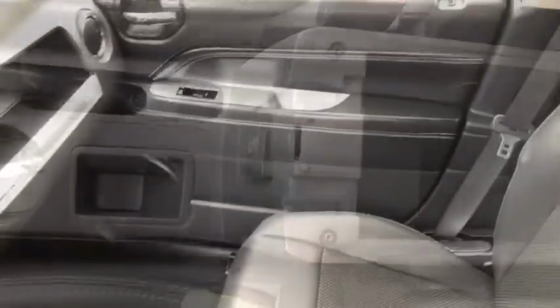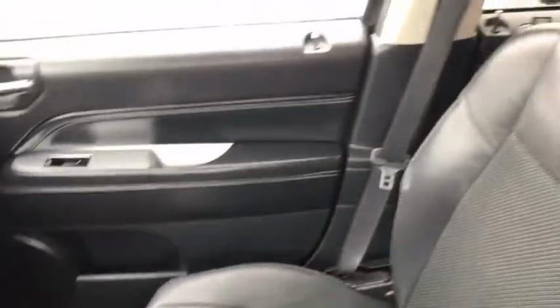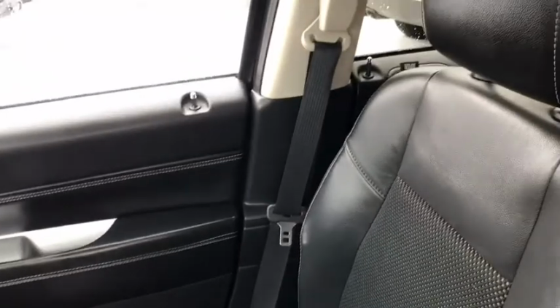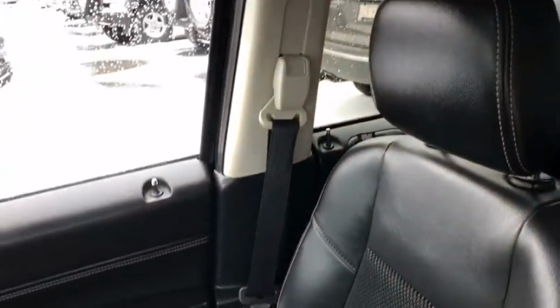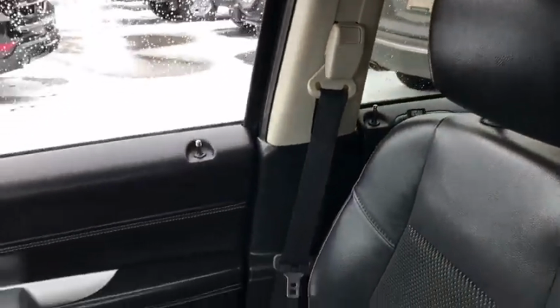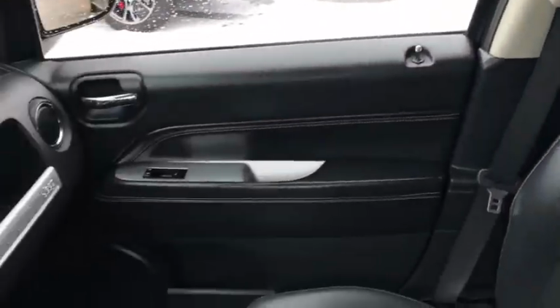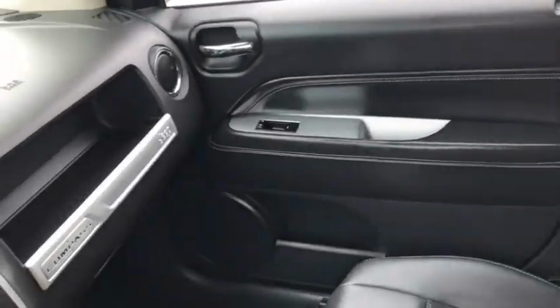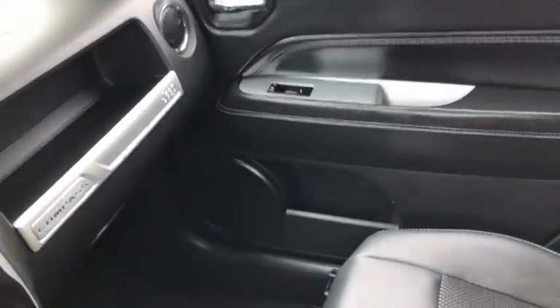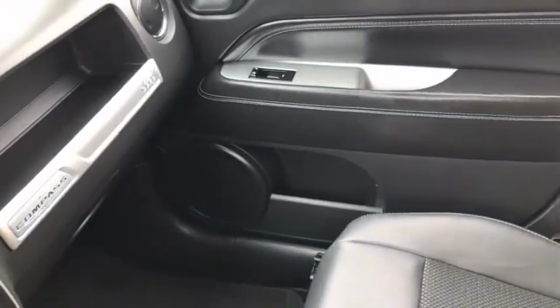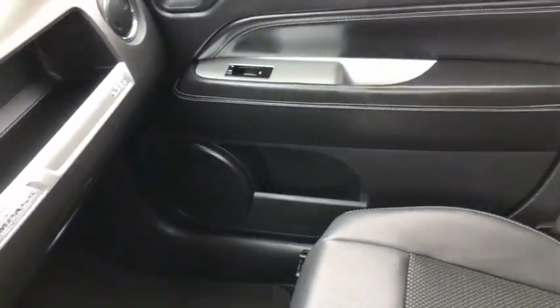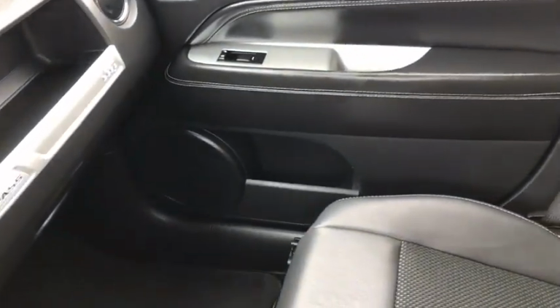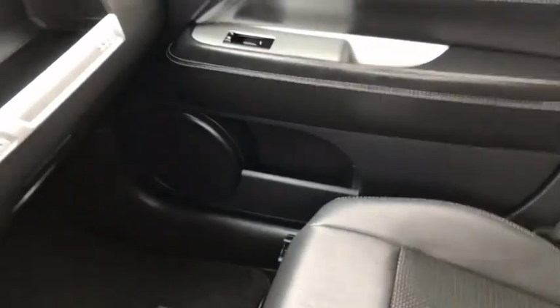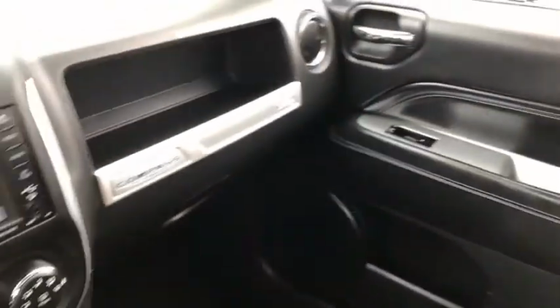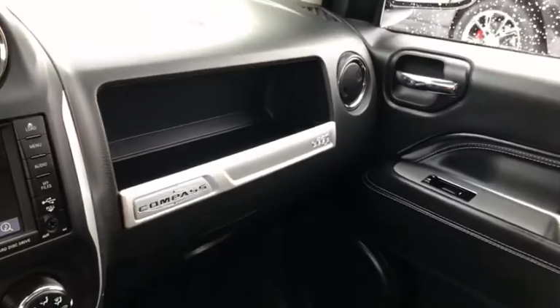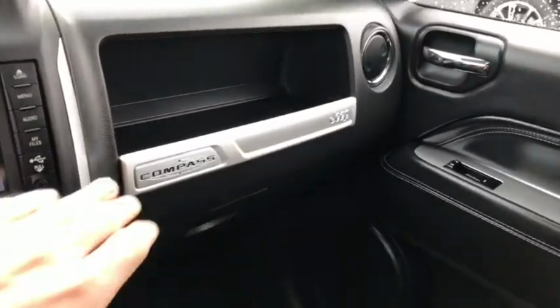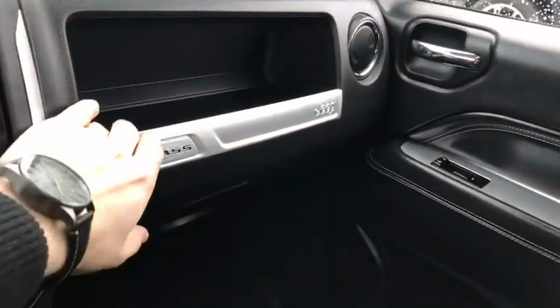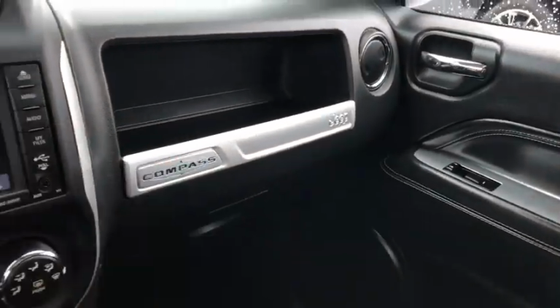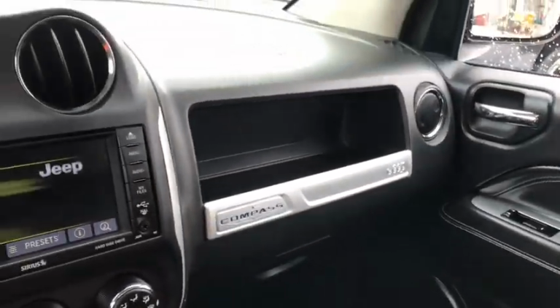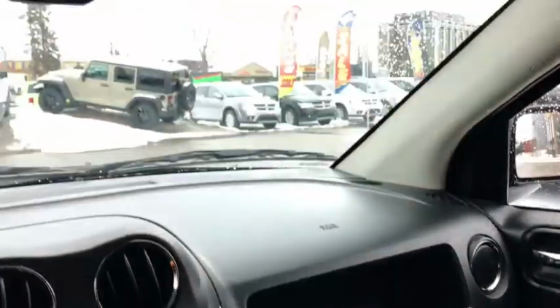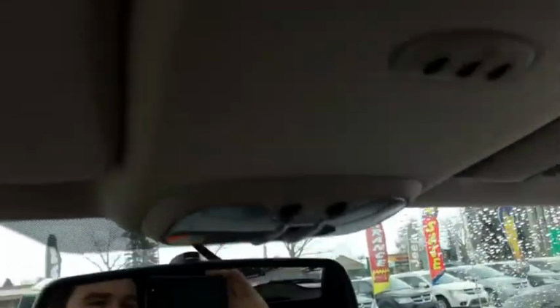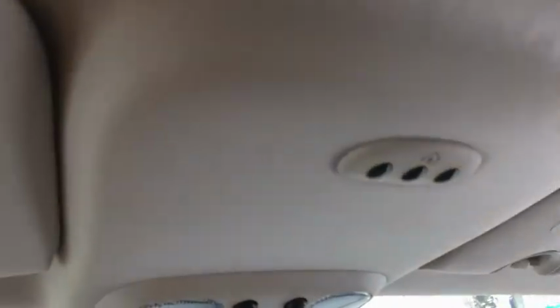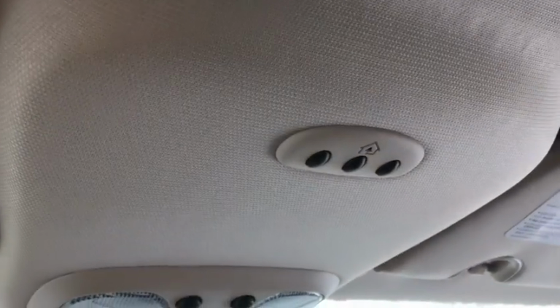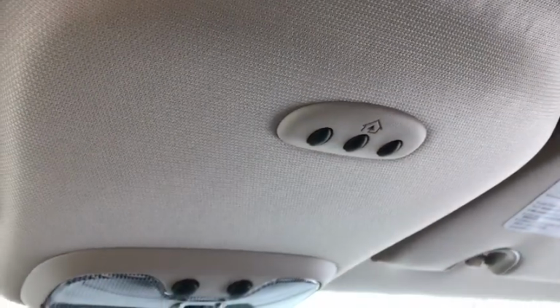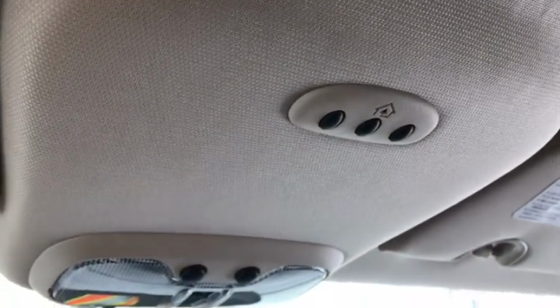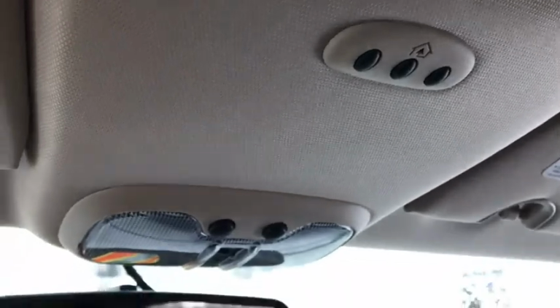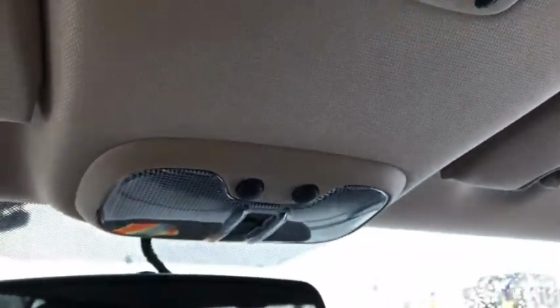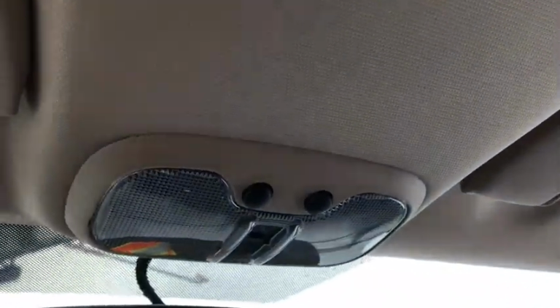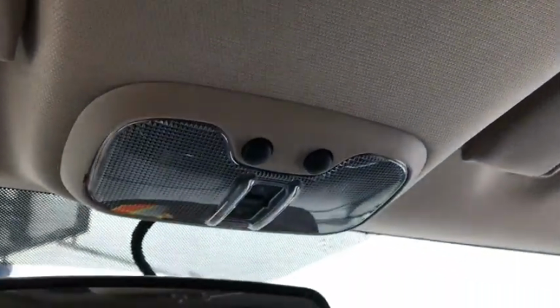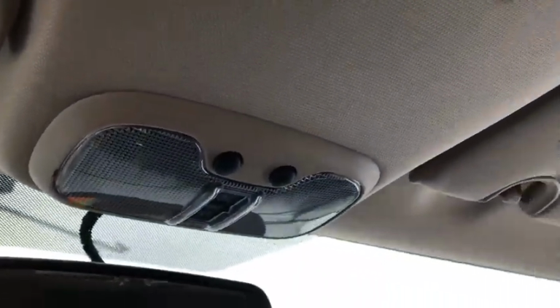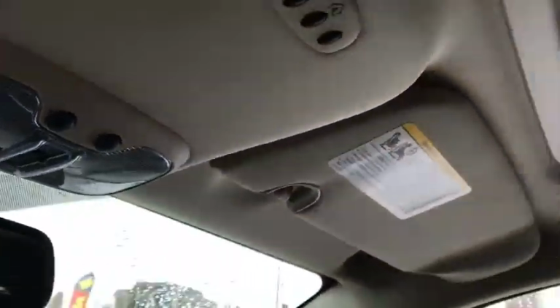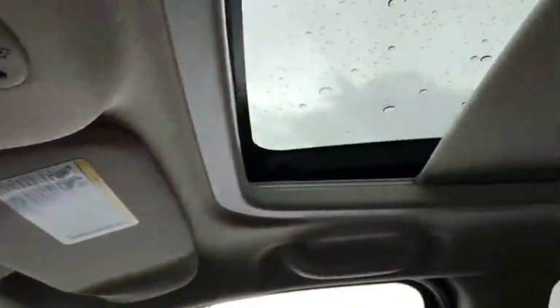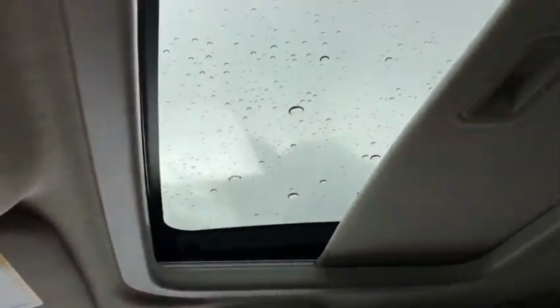Over on the passenger side, your passenger has tons of space and a lot of room to sit comfortably. You have power locks and power windows on the door, and the glove box as well as an additional compartment up above. Up here you have your garage door opener built in and your controls for your sunroof.